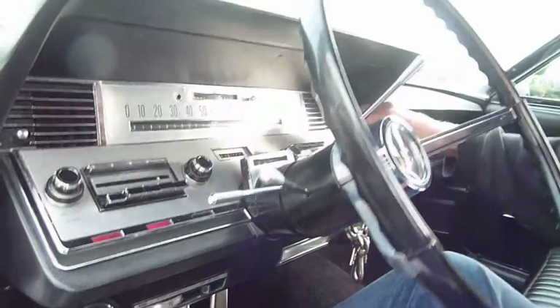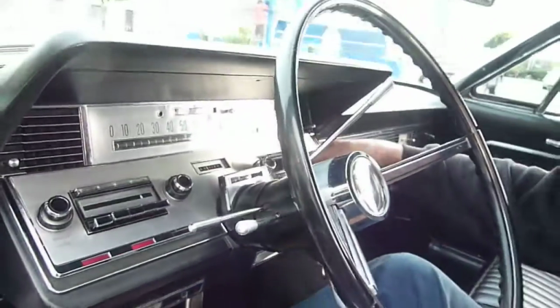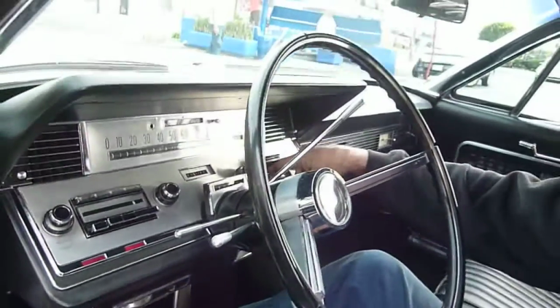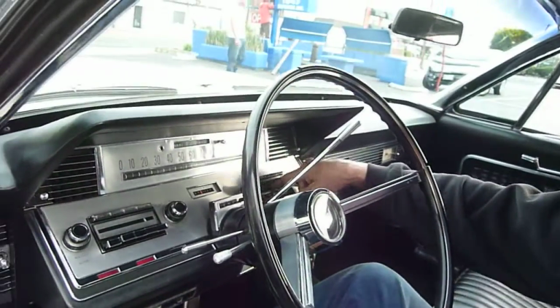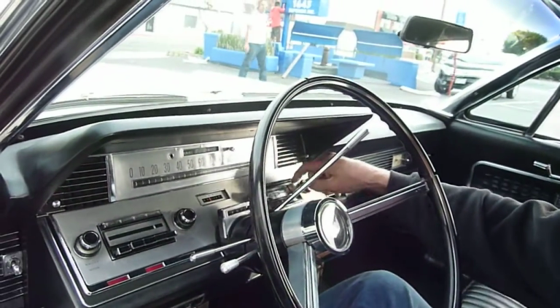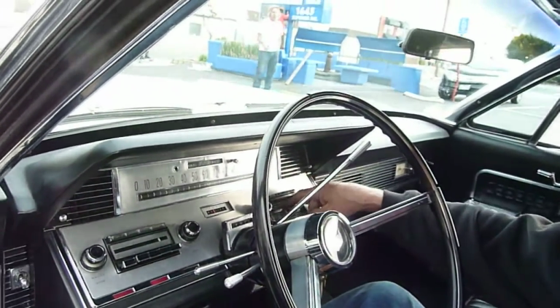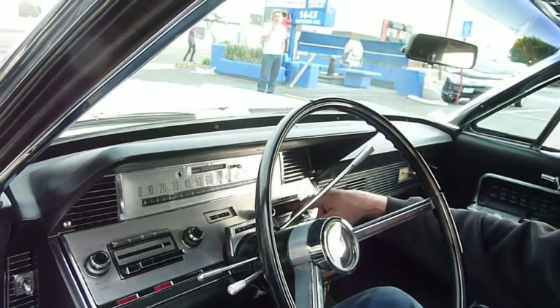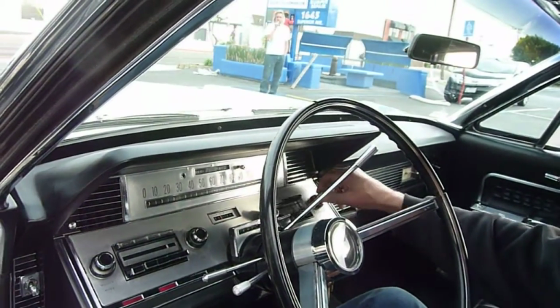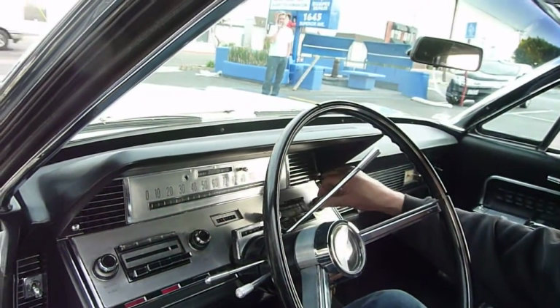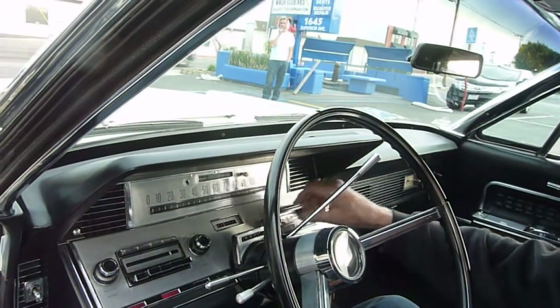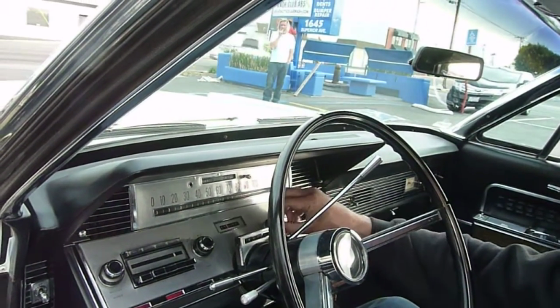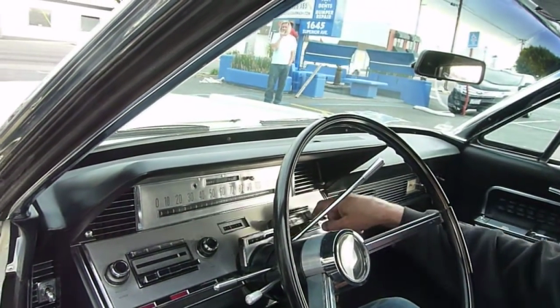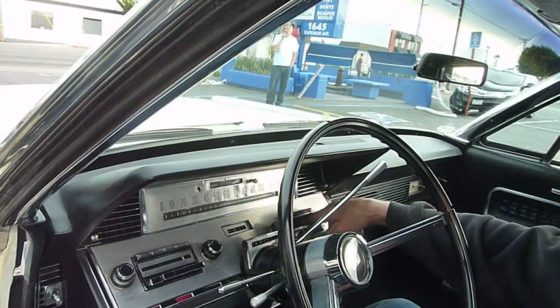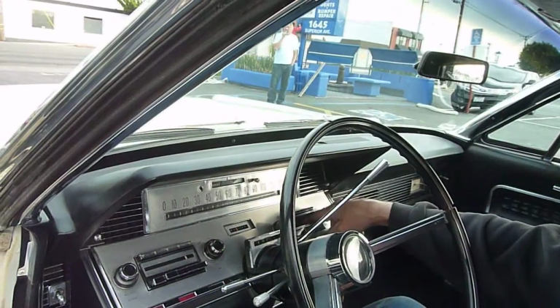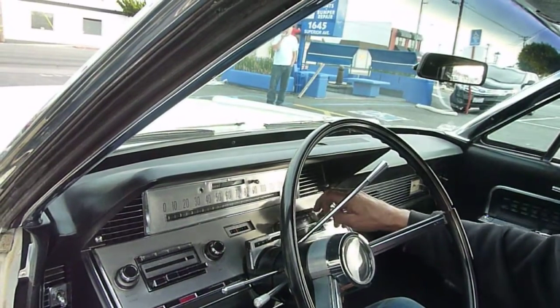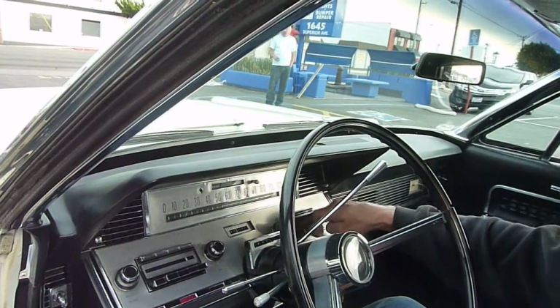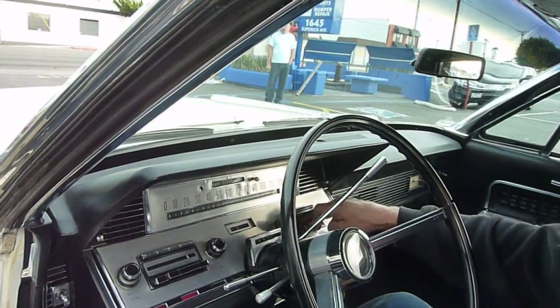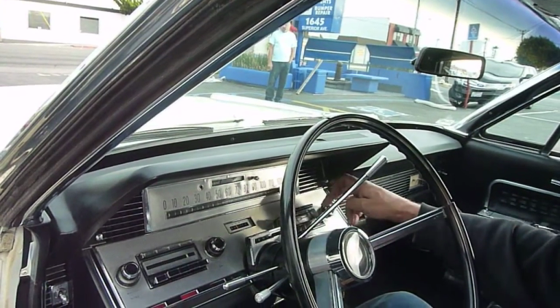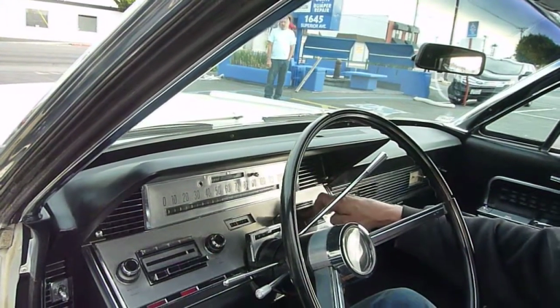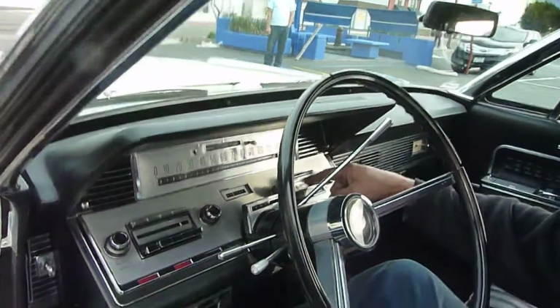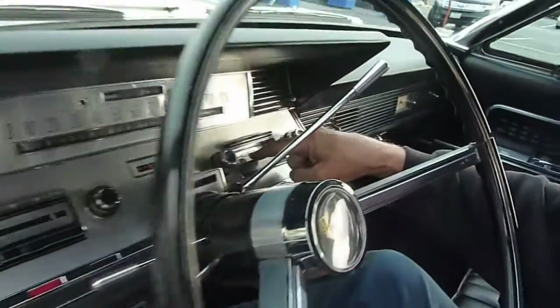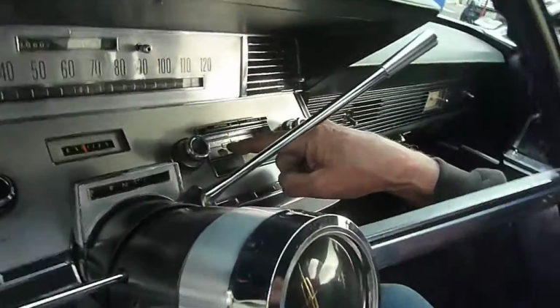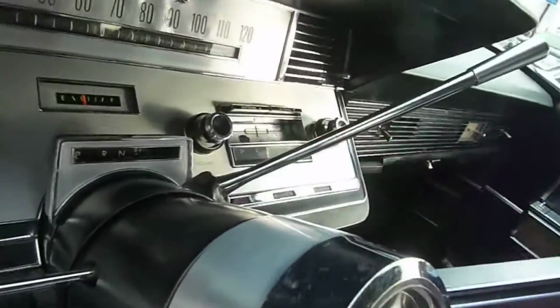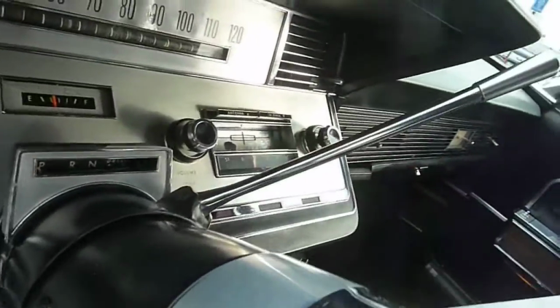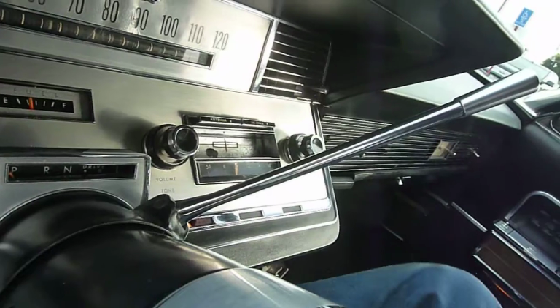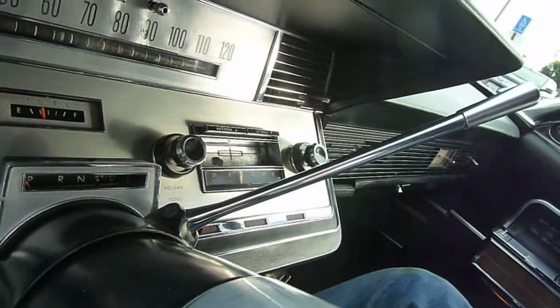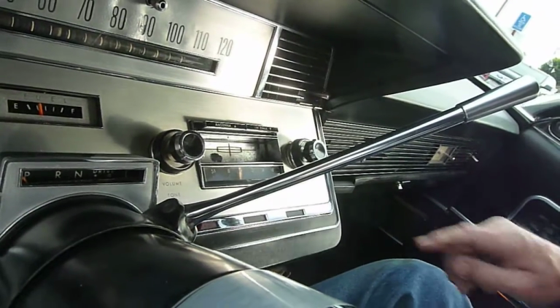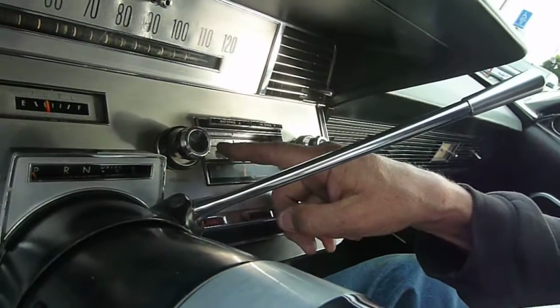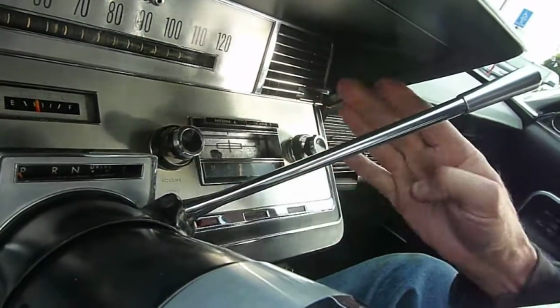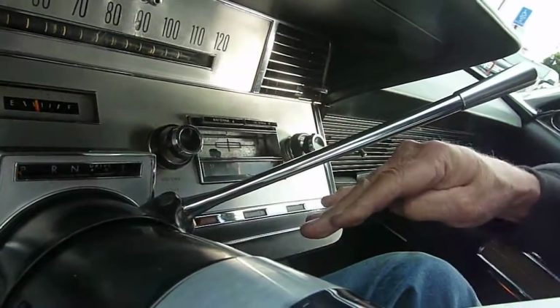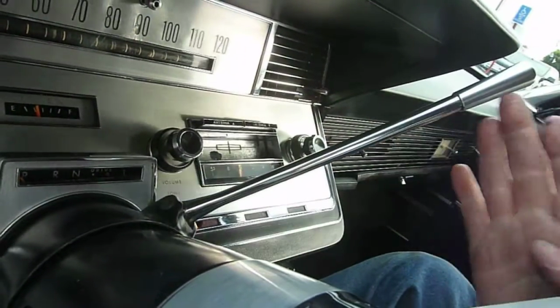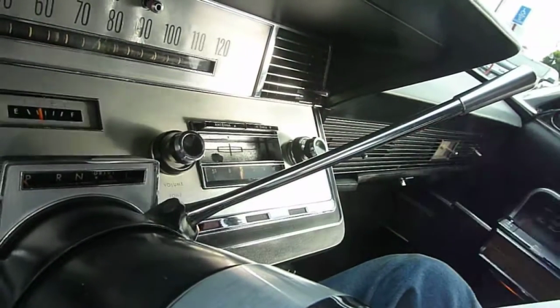And it's got the 8-track. Wow! Is that cool? Yes. The original. Oh, my God. And it's got the emblem — the Lincoln emblem sideways instead of straight up and down.